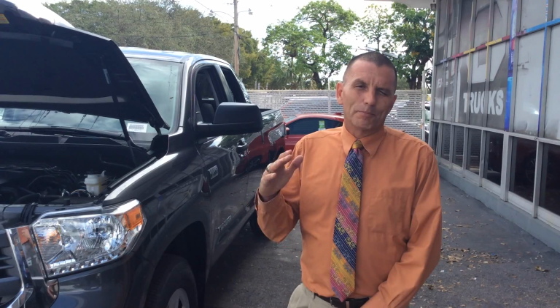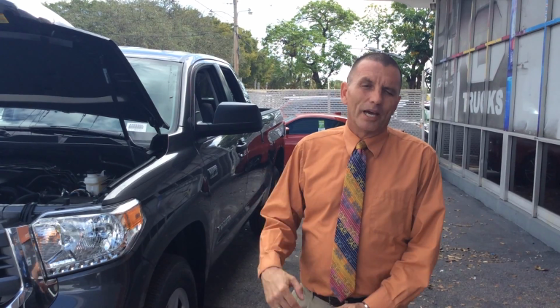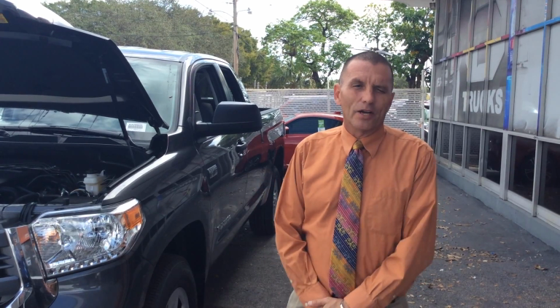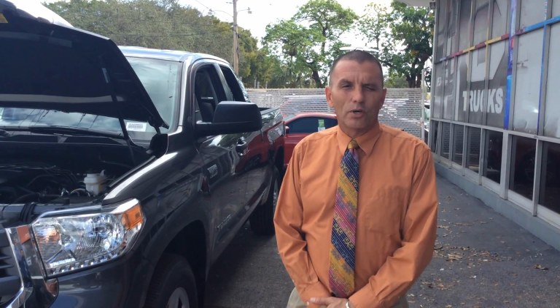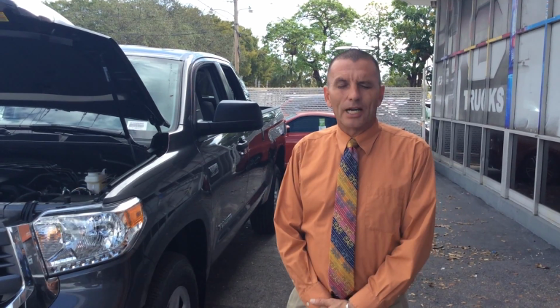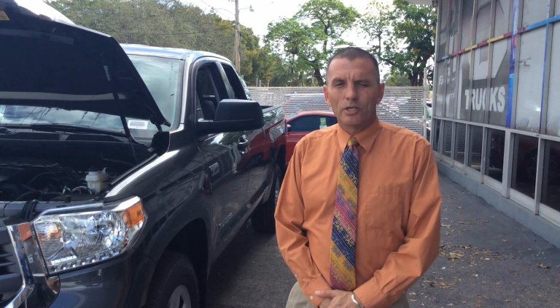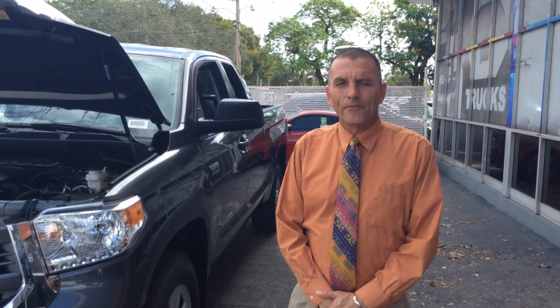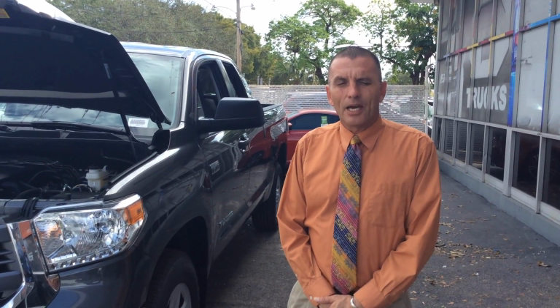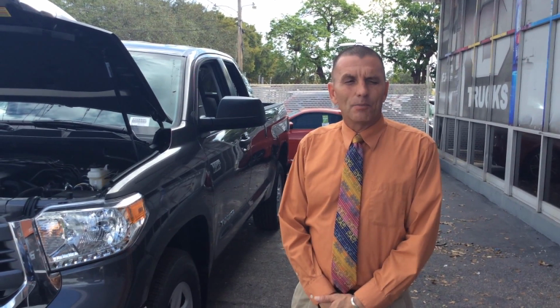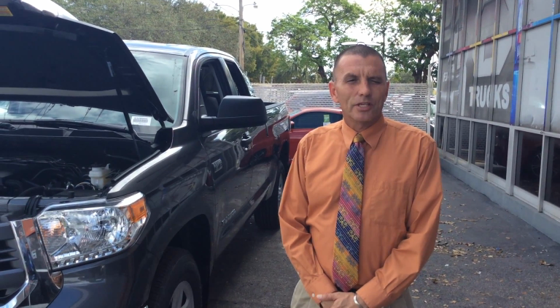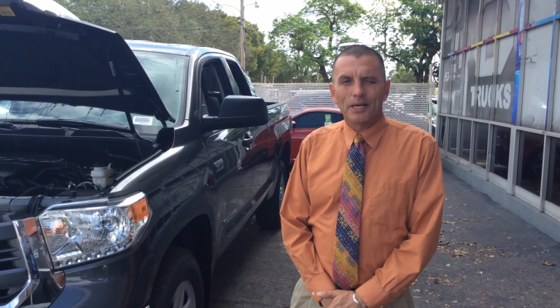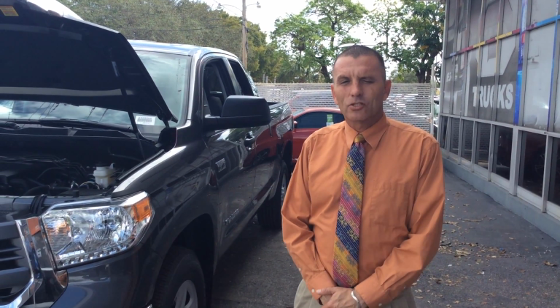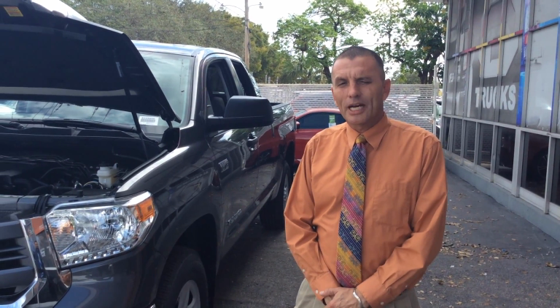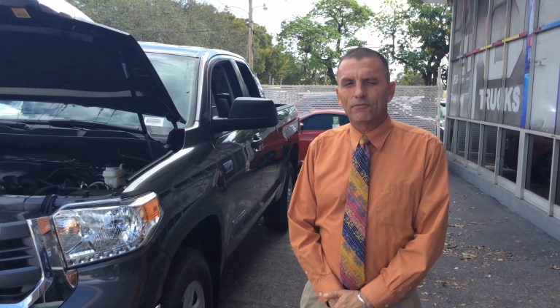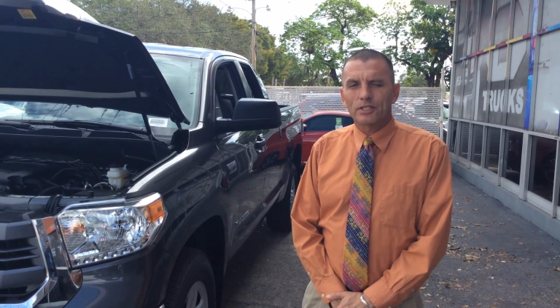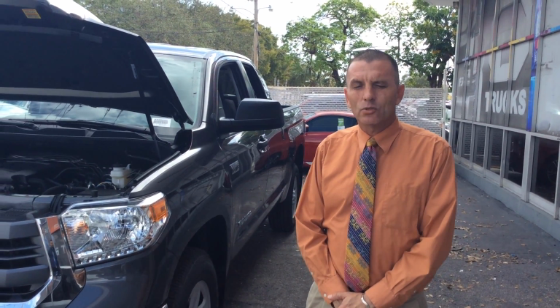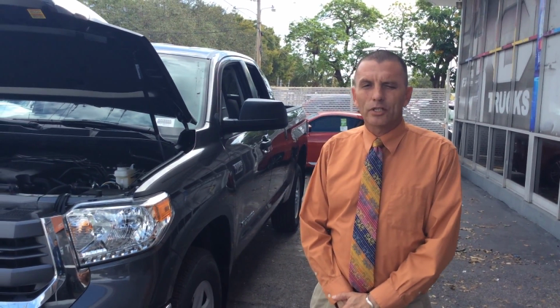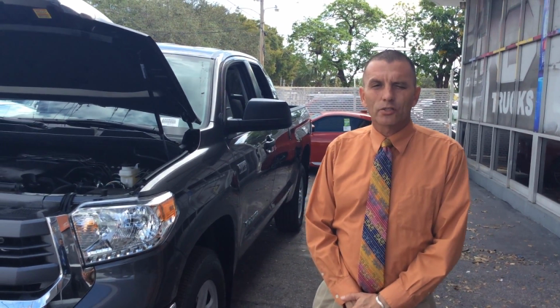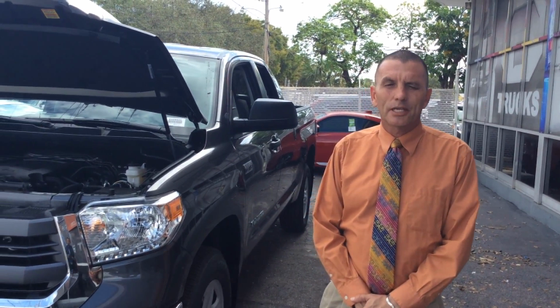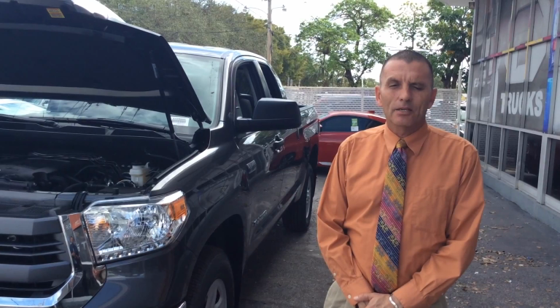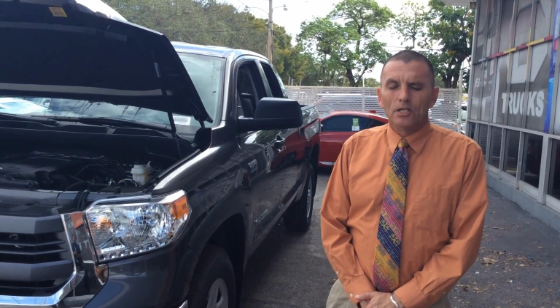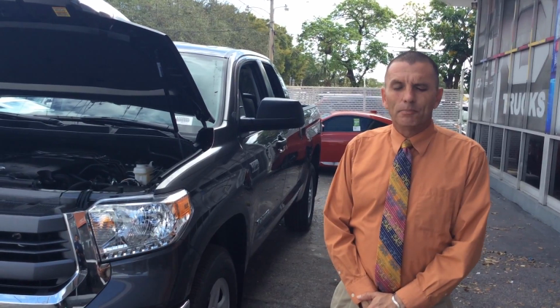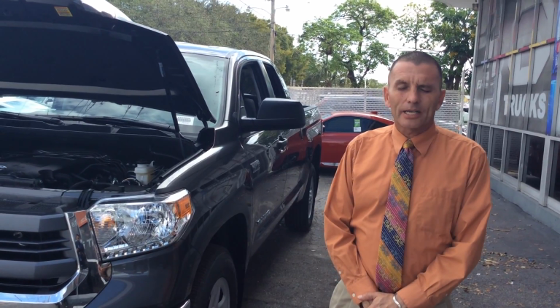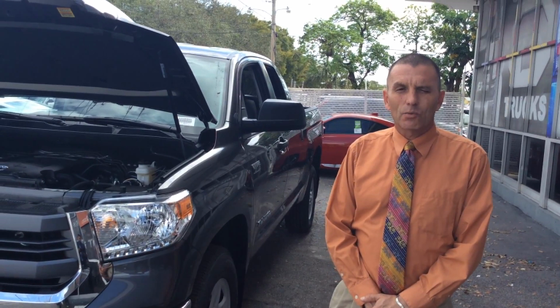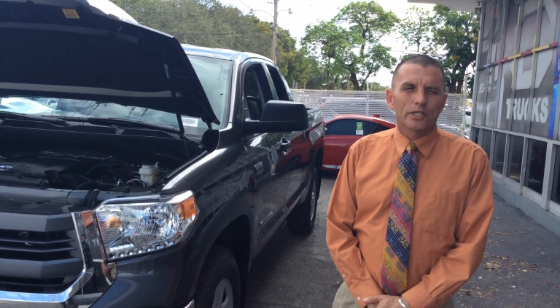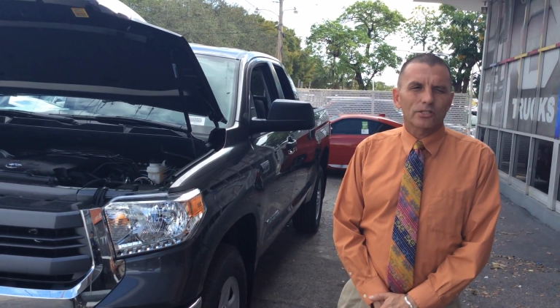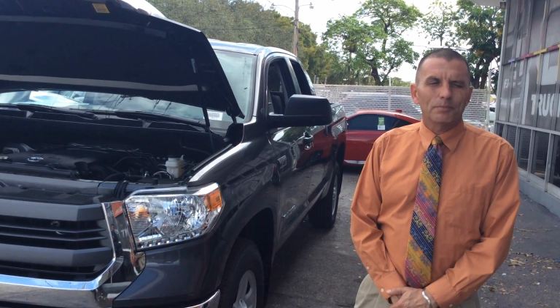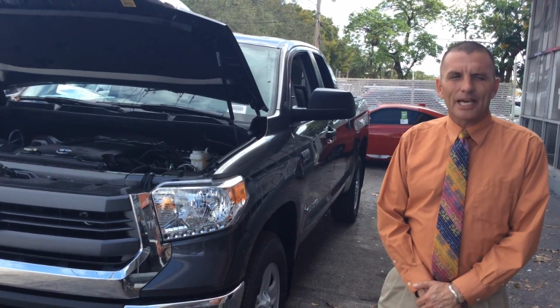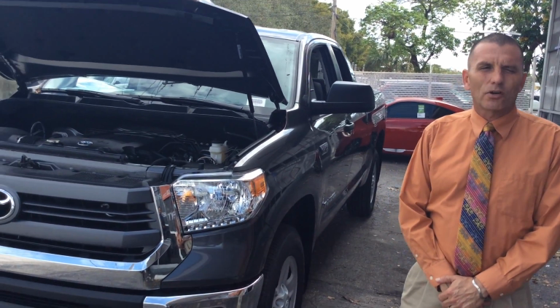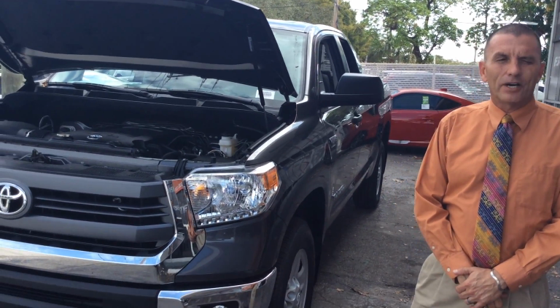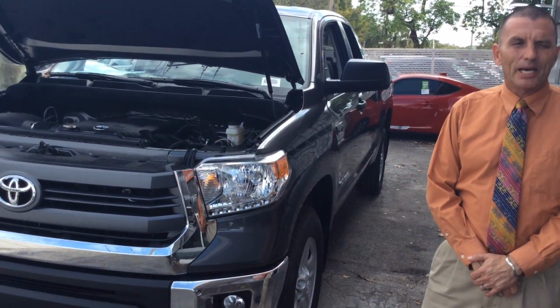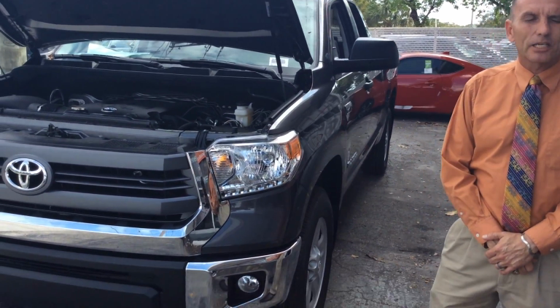Robert Bobay here at Toyota of Hollywood and I'm going to tell you about the 2015 Toyota Tundra today. The package that we're looking at is going to be the SR5 package.